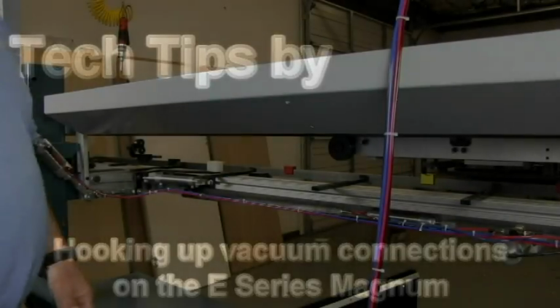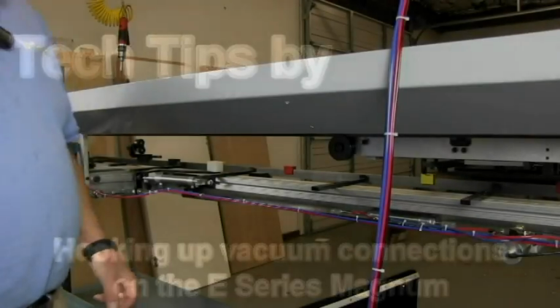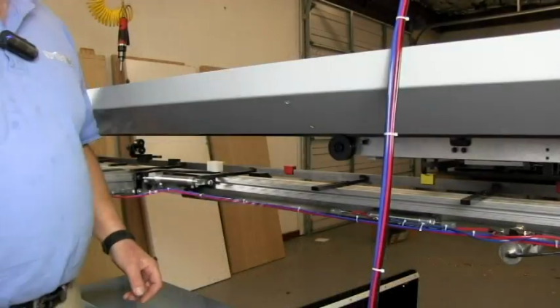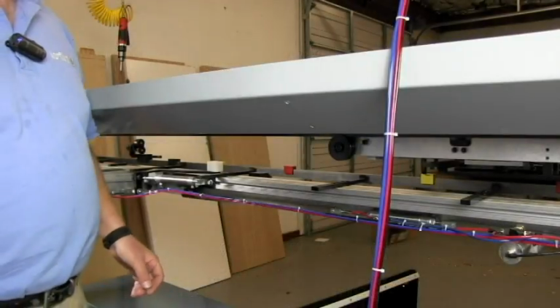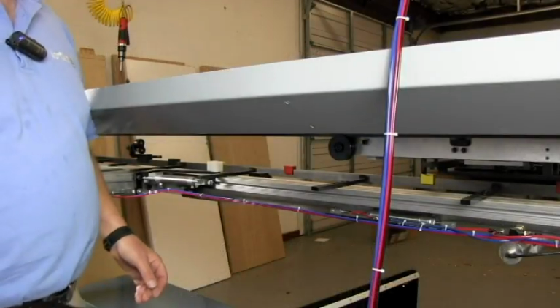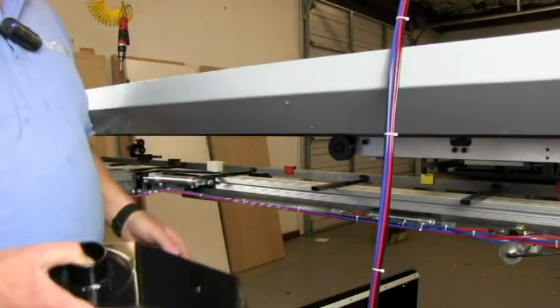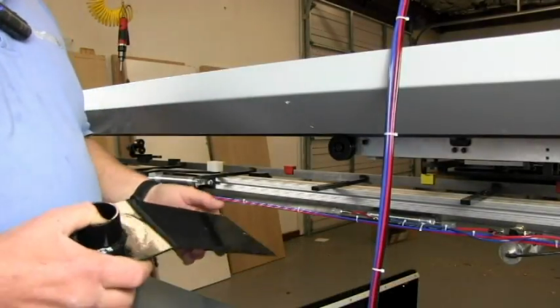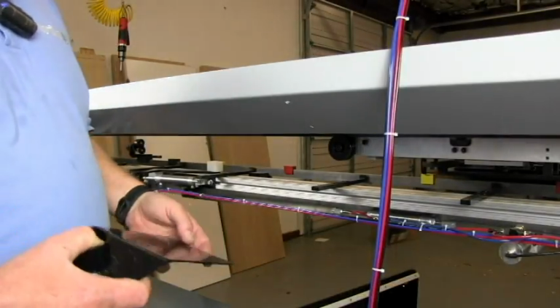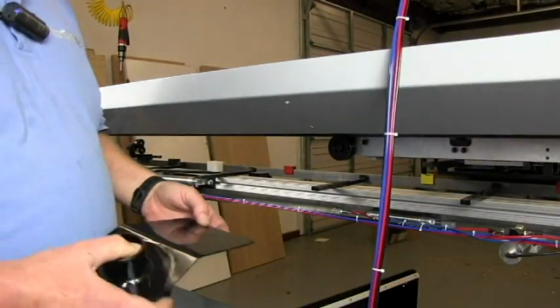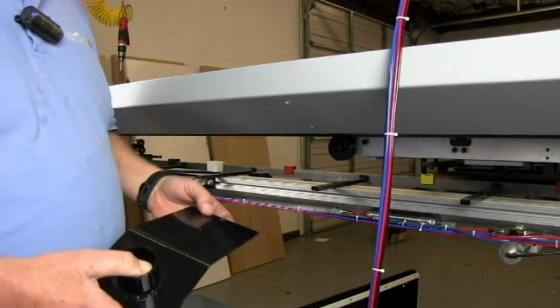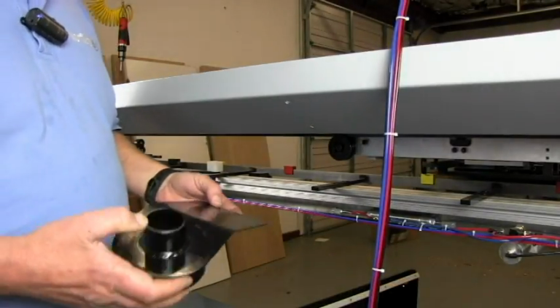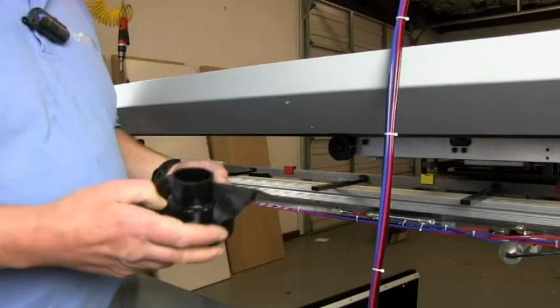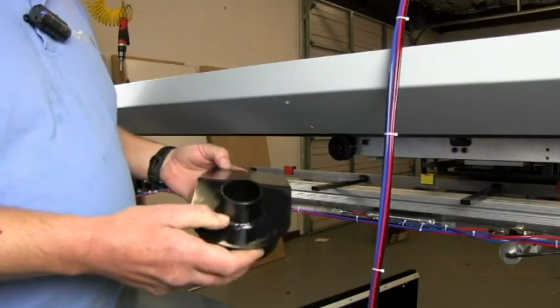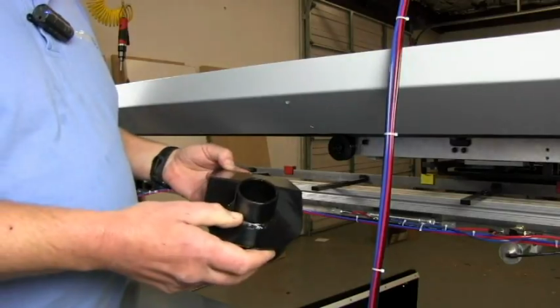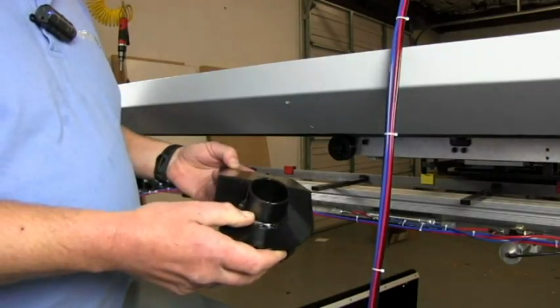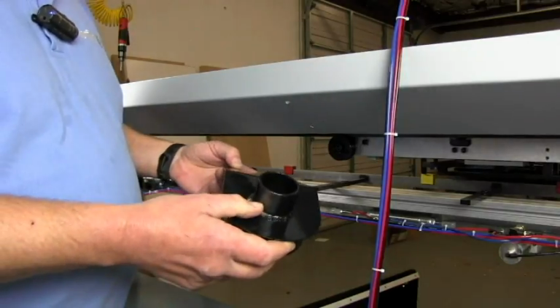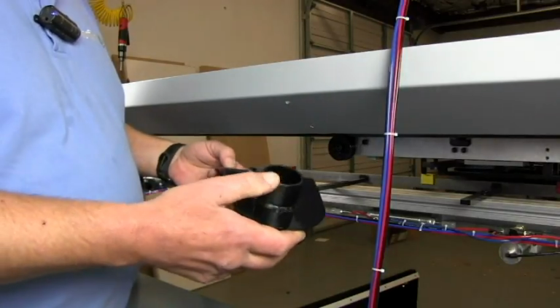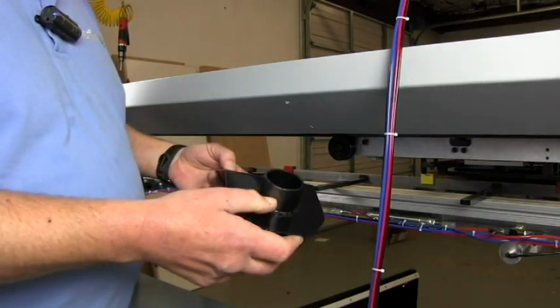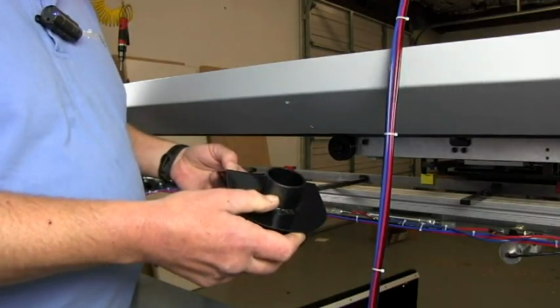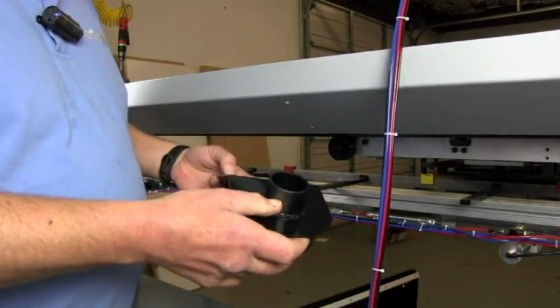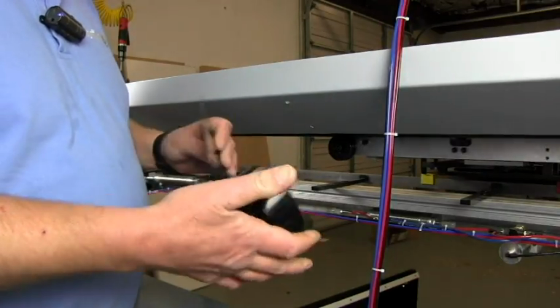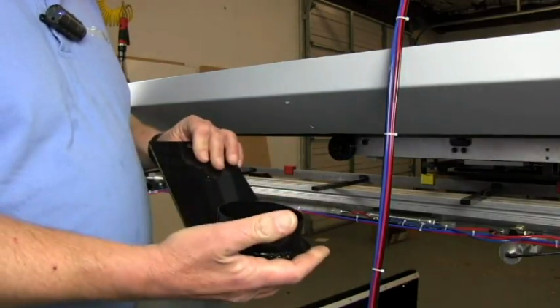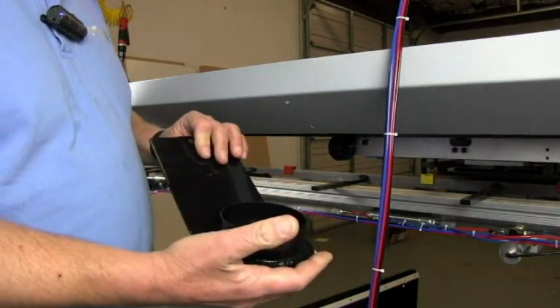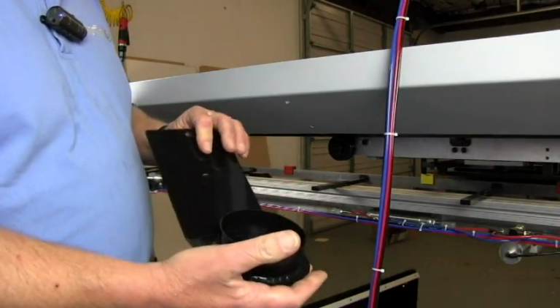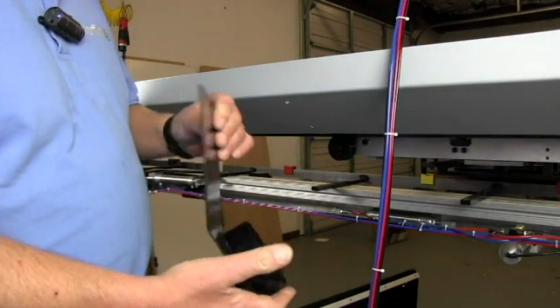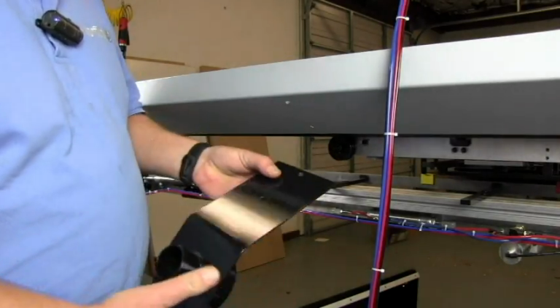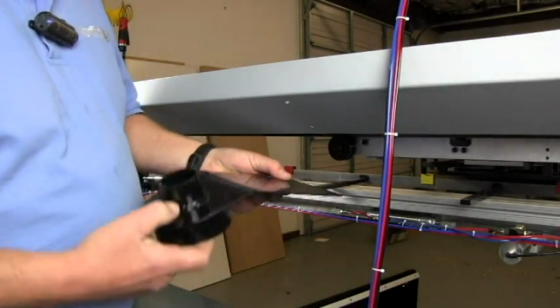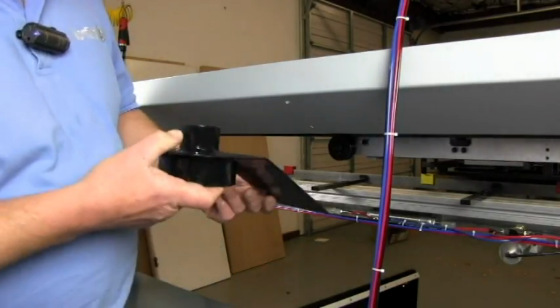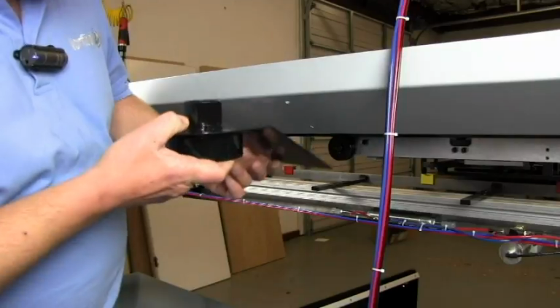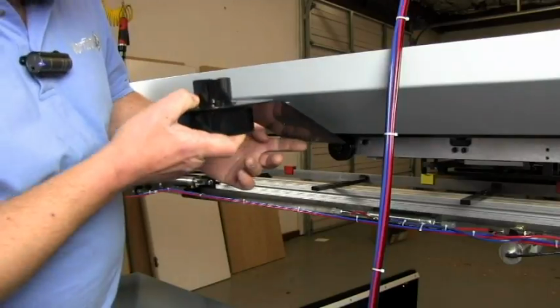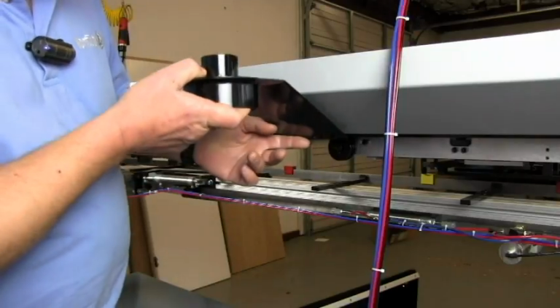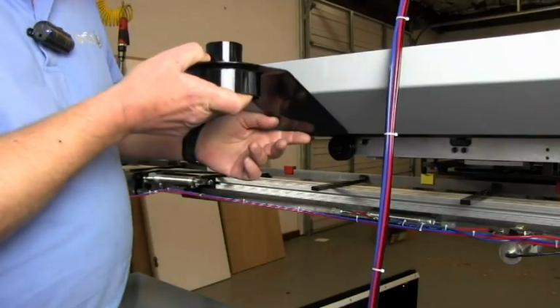We'll connect the vacuum to the butt router. We're going to use the vacuum adapter to adapt from two inch to four inch, and it mounts on the center of the tool tray.